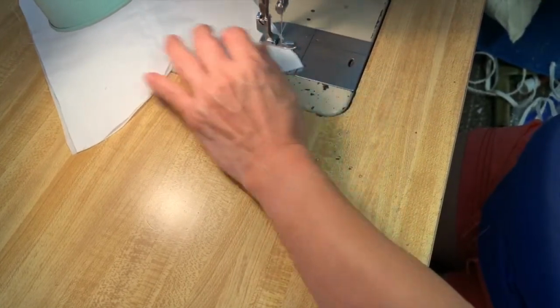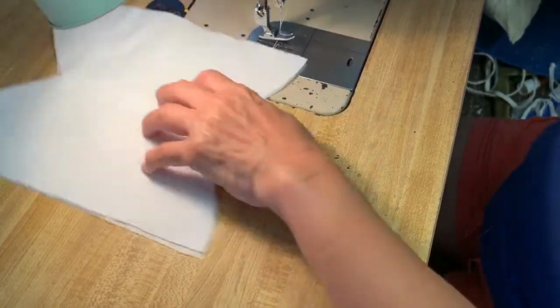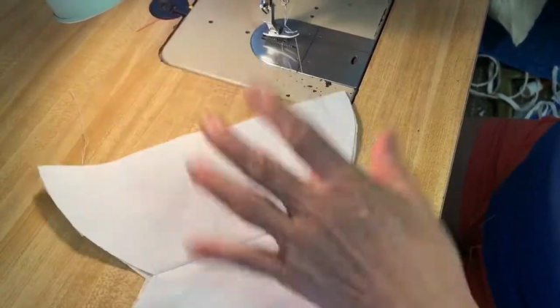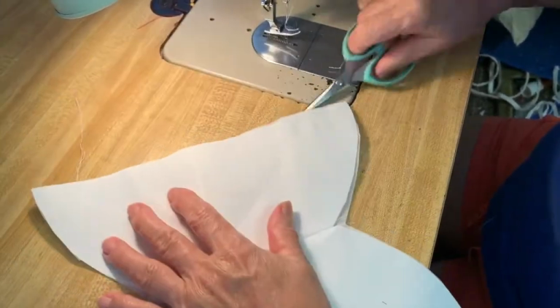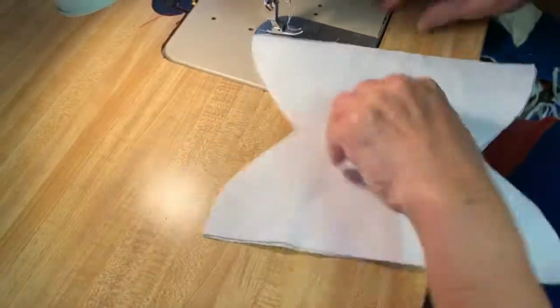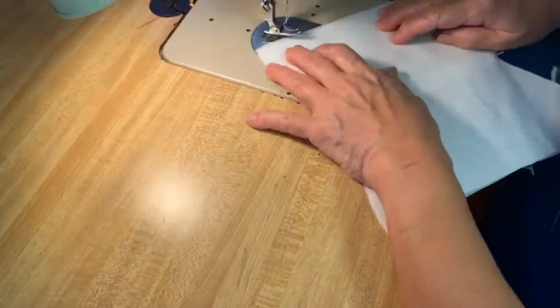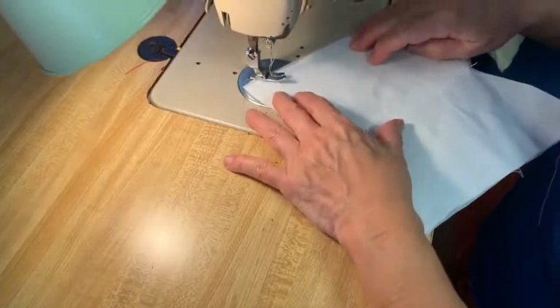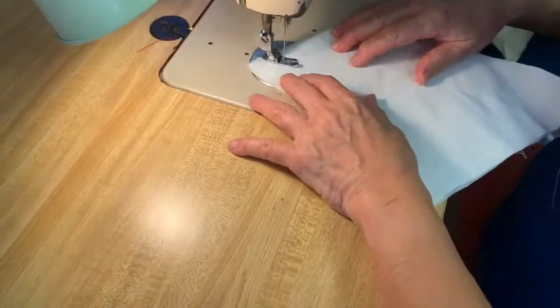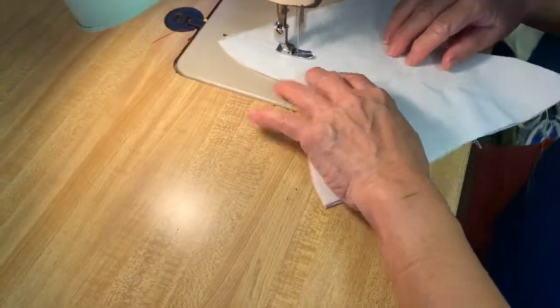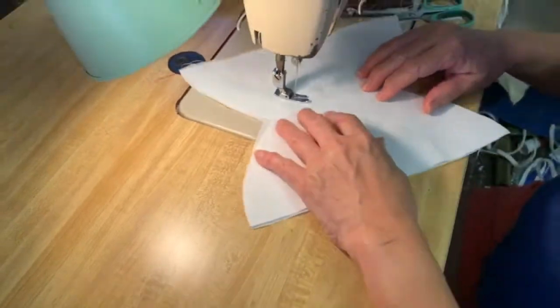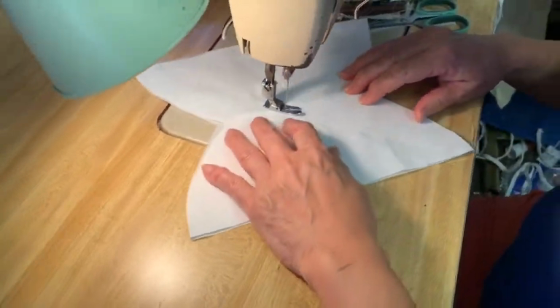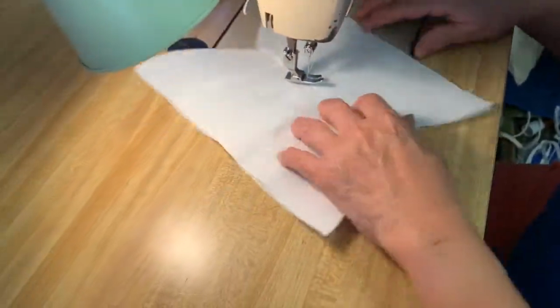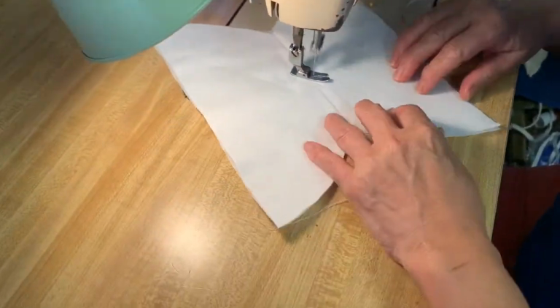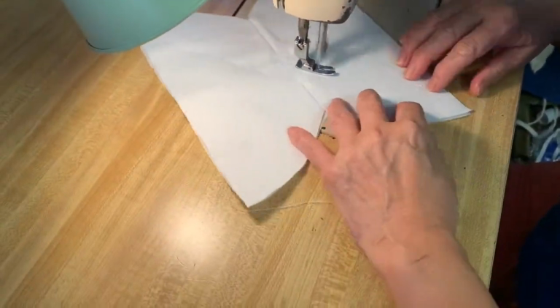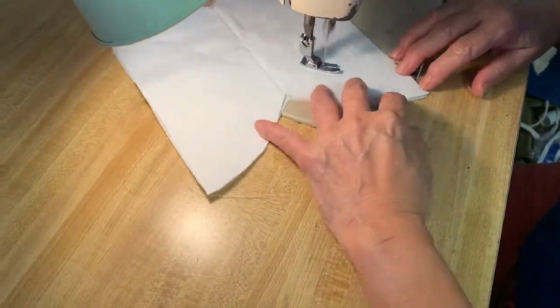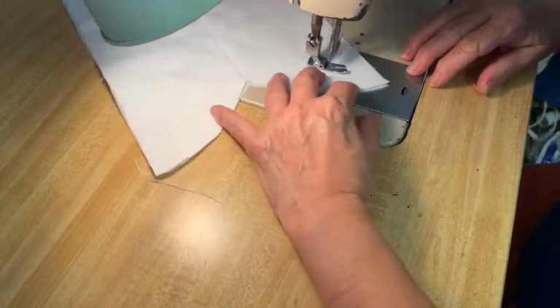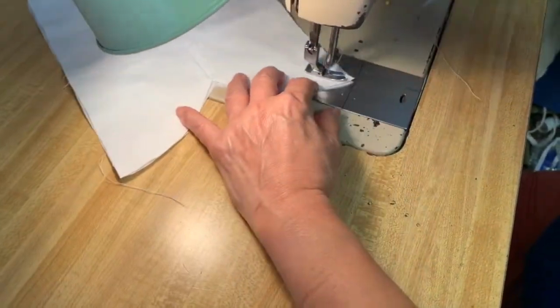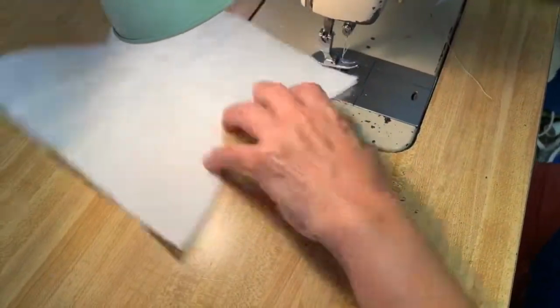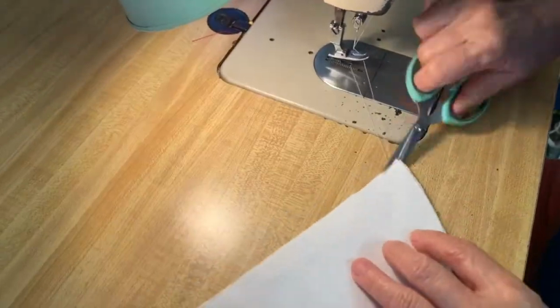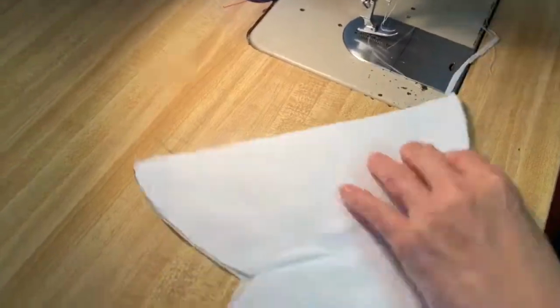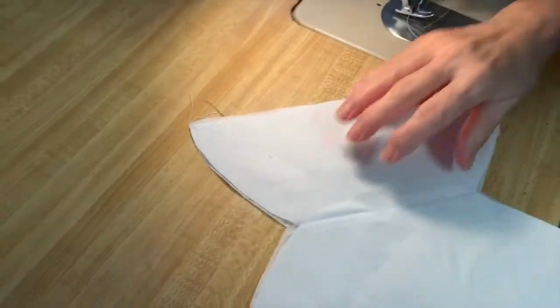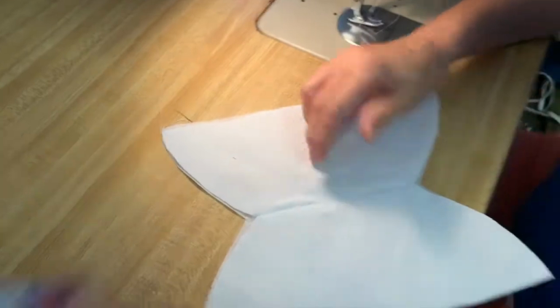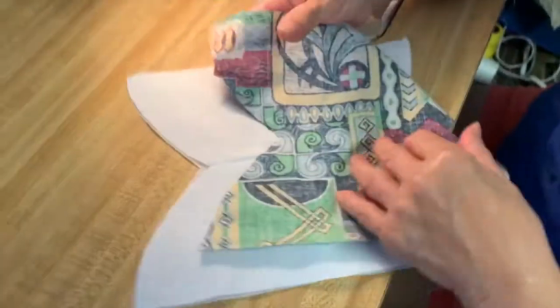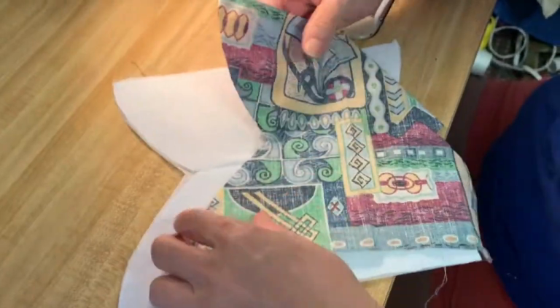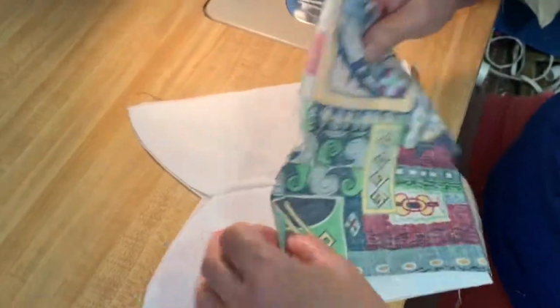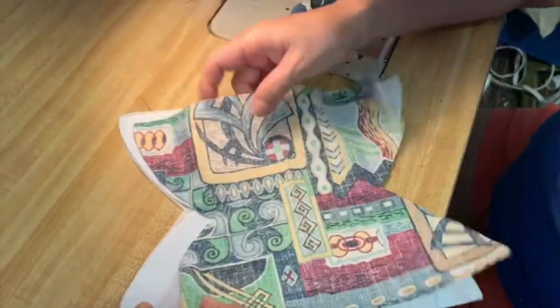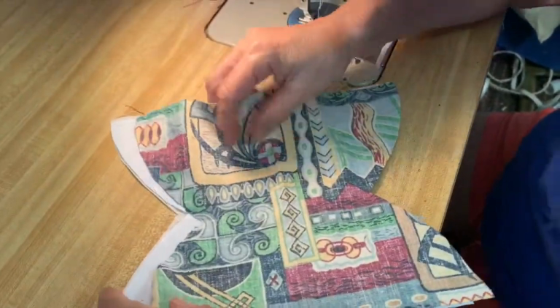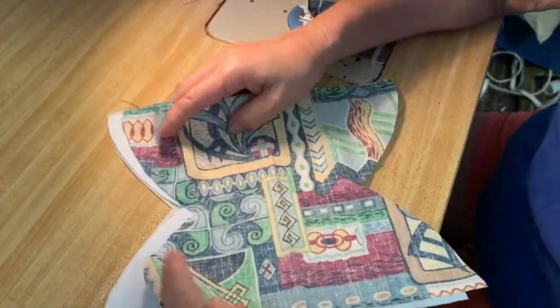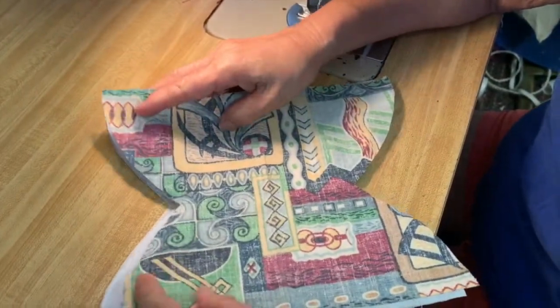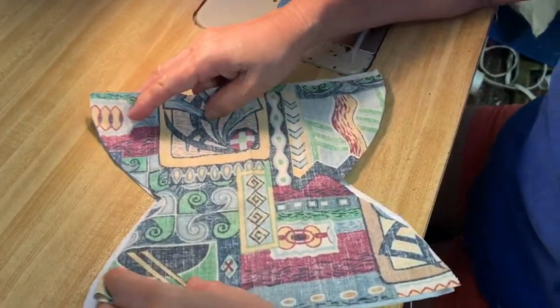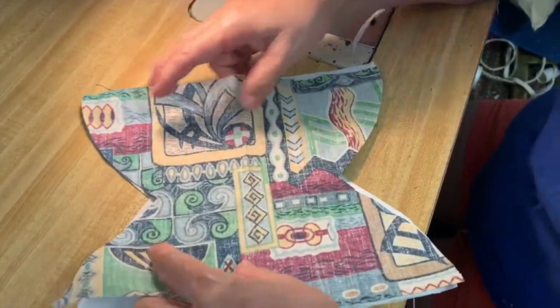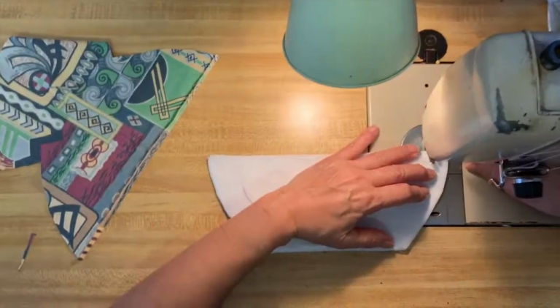You will then take your outer design material and line it up with your existing piece to make sure that everything fits perfectly. If not, you can cut off any excess.